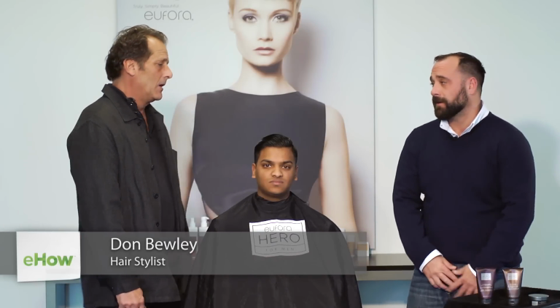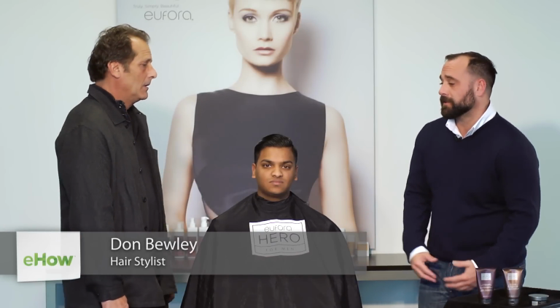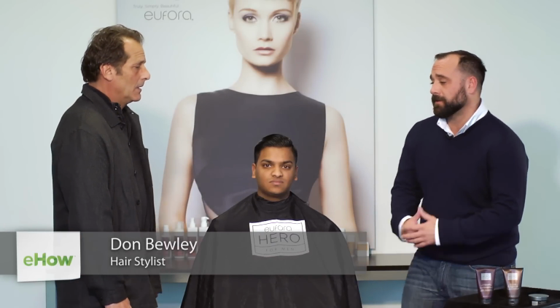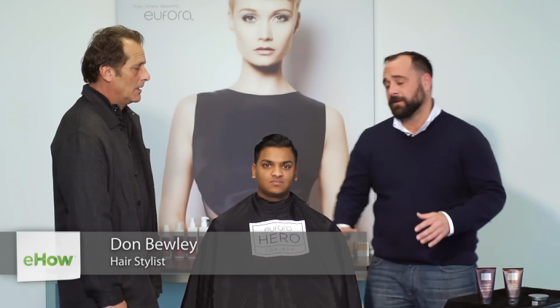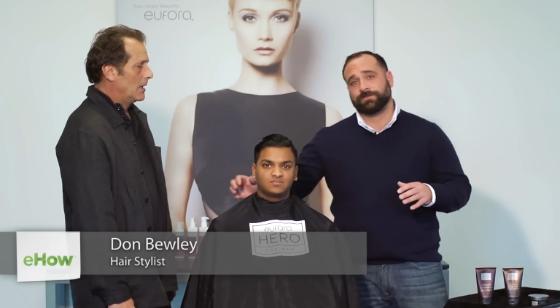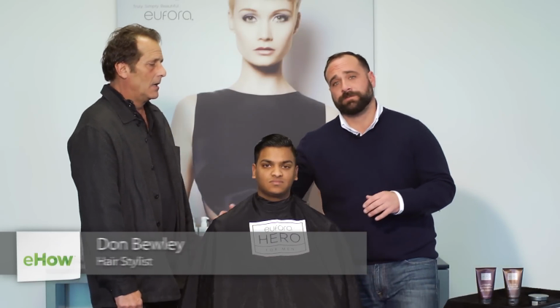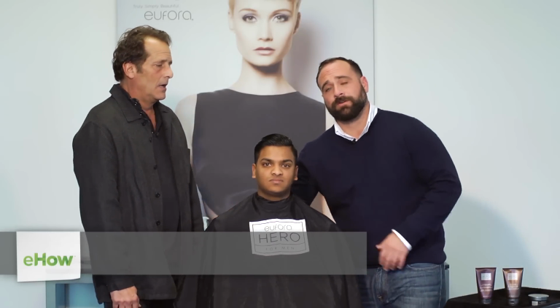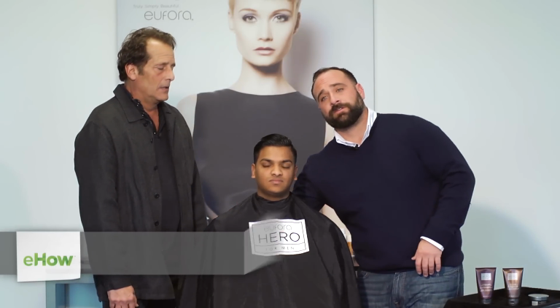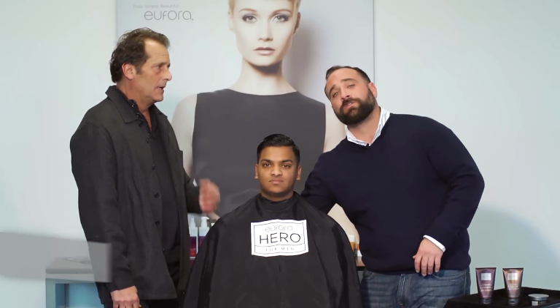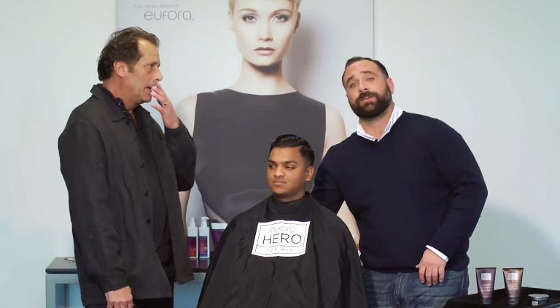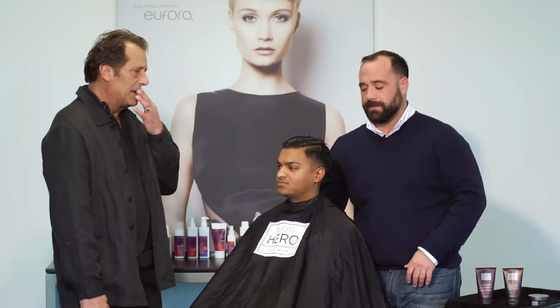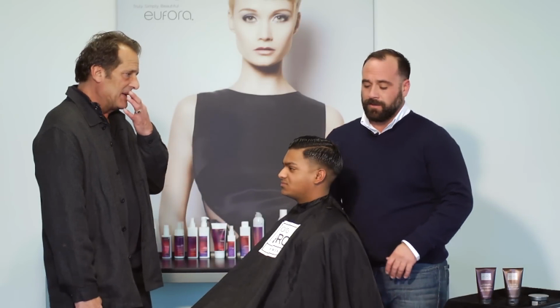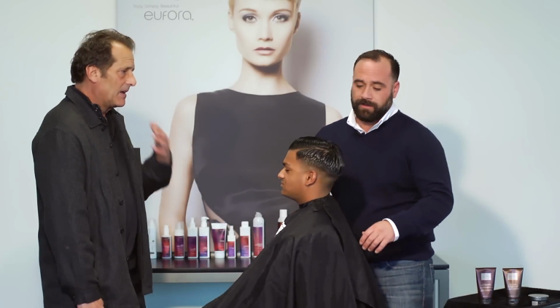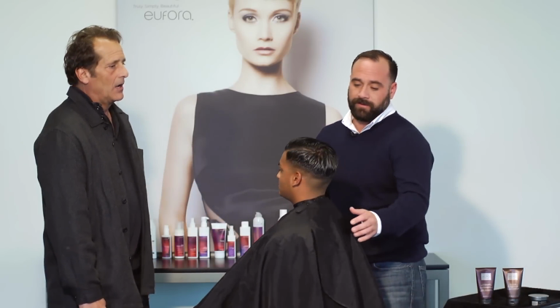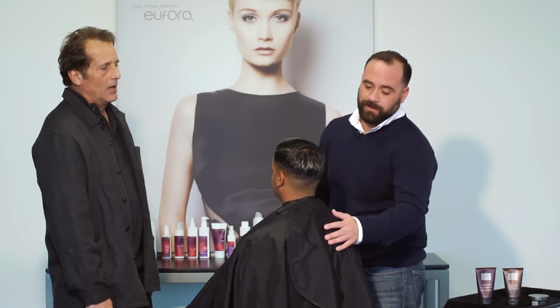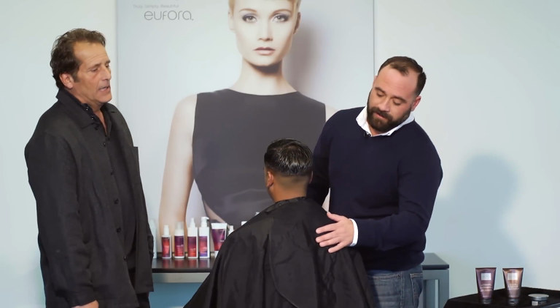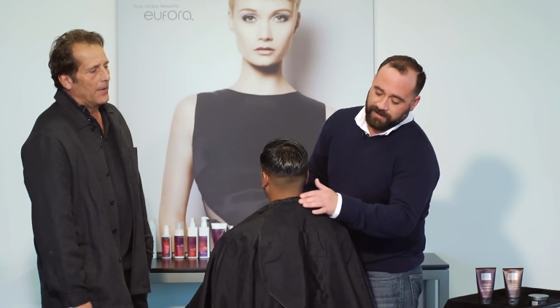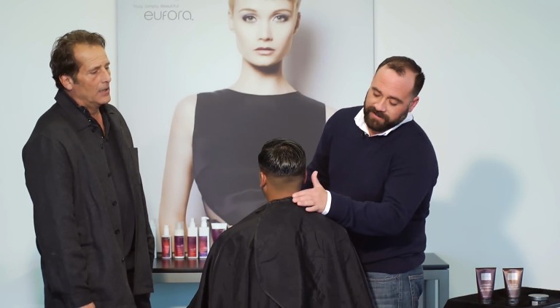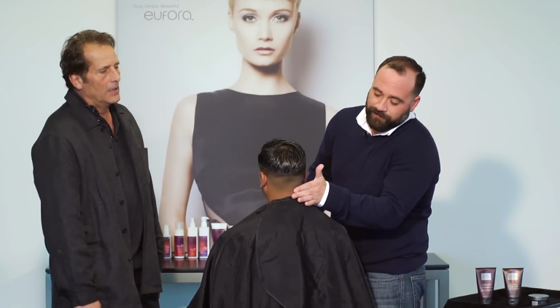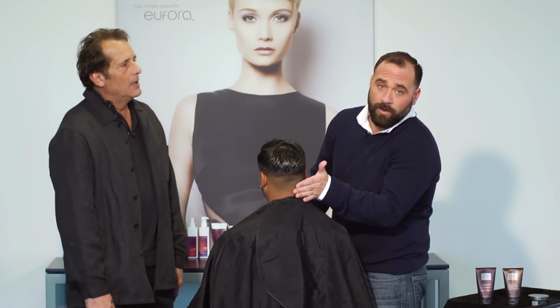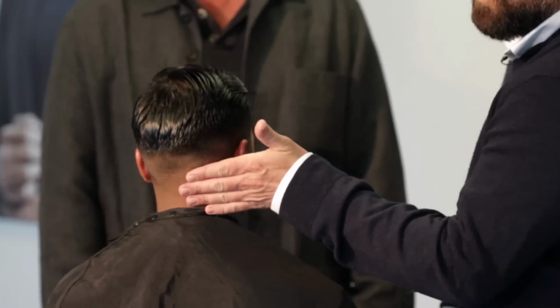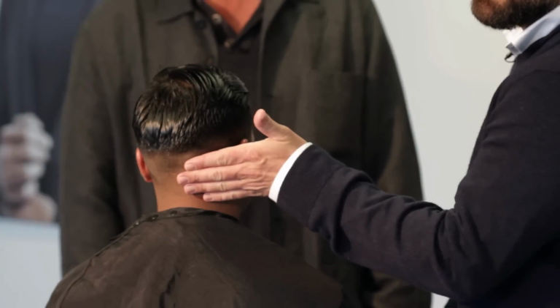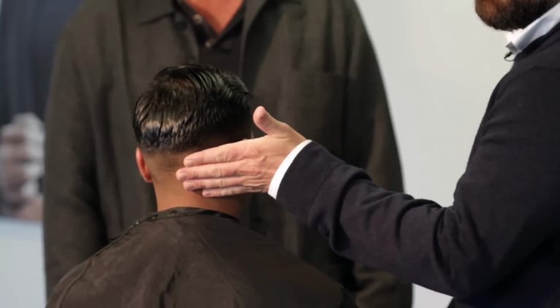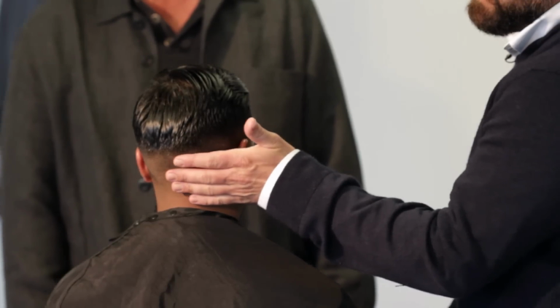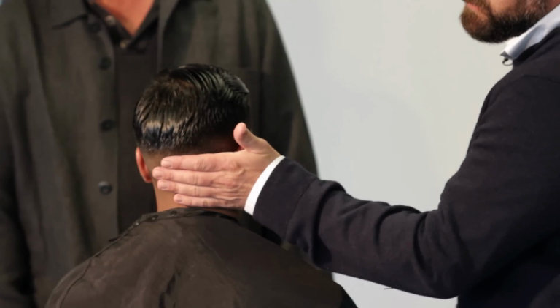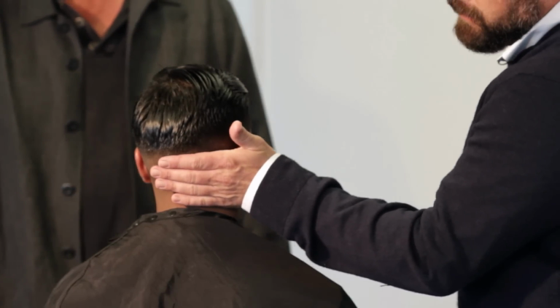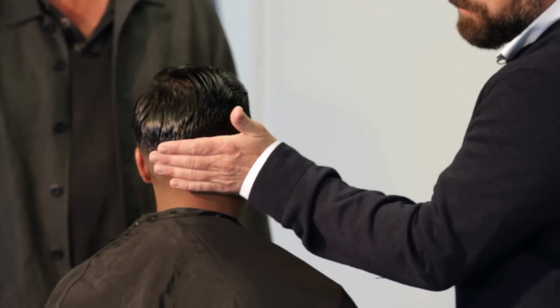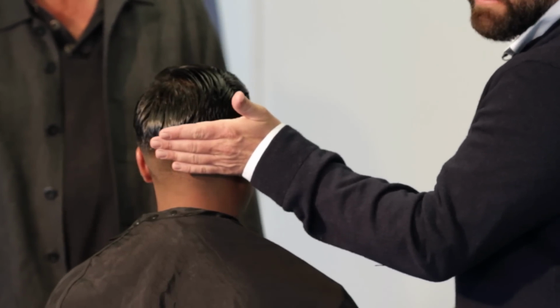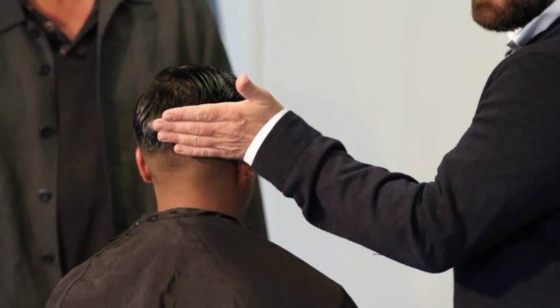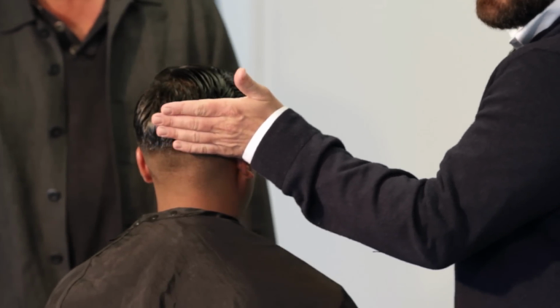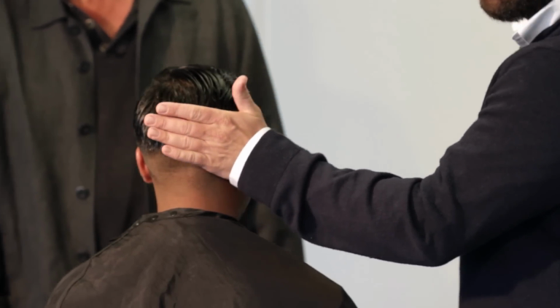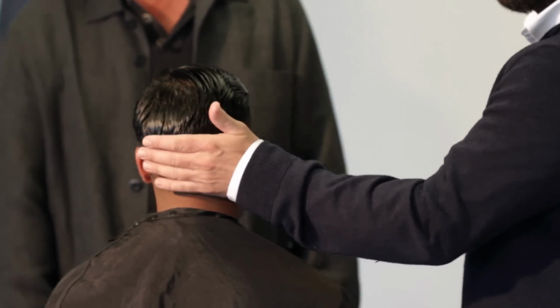Hi Don, thanks for being here. This is Vijeth, he's my model. To me, a clean fade is when there is a nice nasty skin fade going all the way up to the top, and then you start to develop a little length and graduation into the regular haircut.